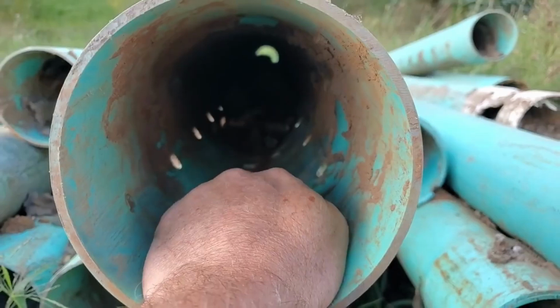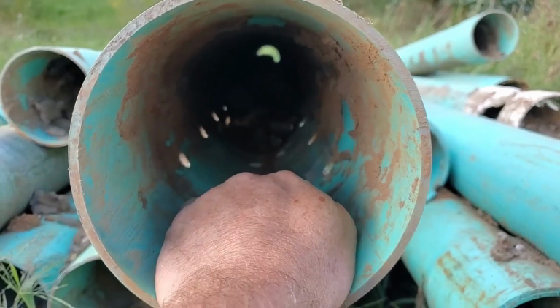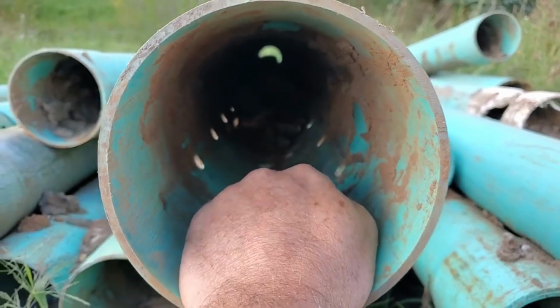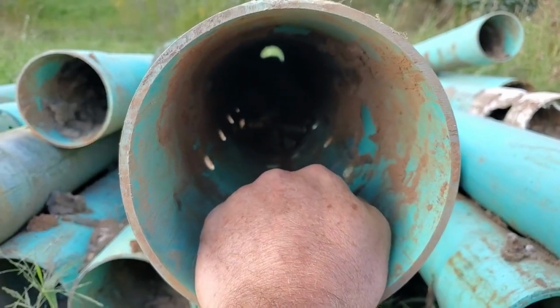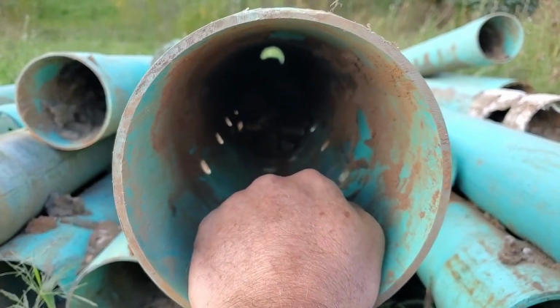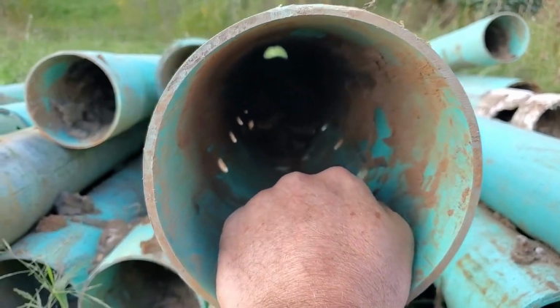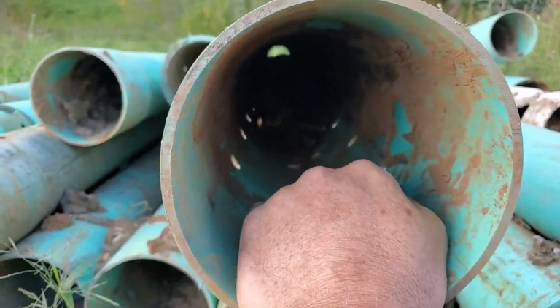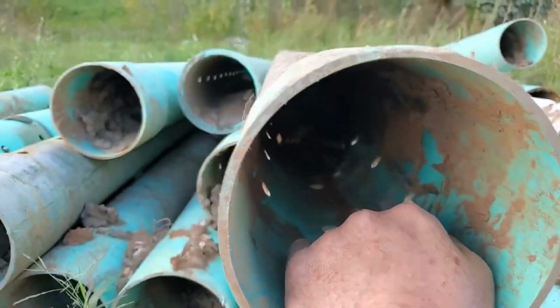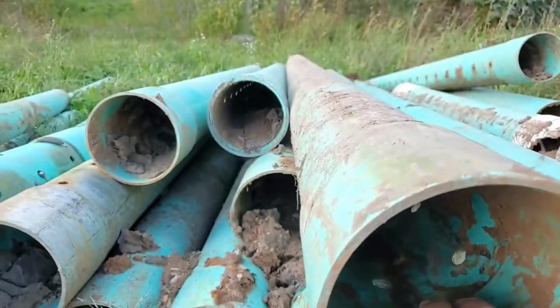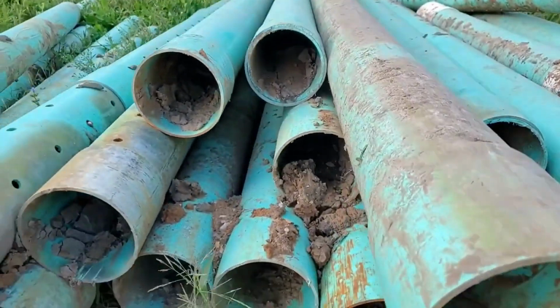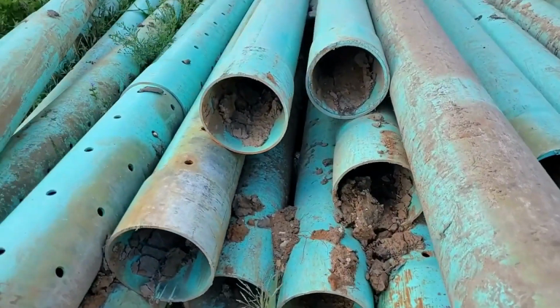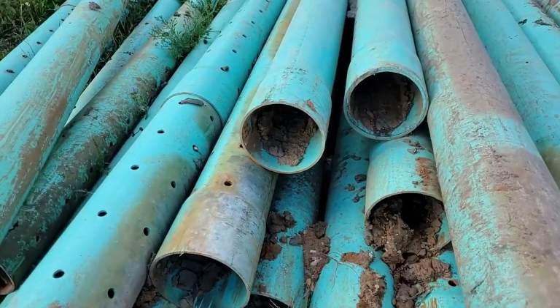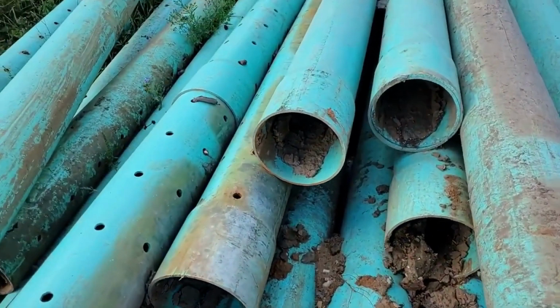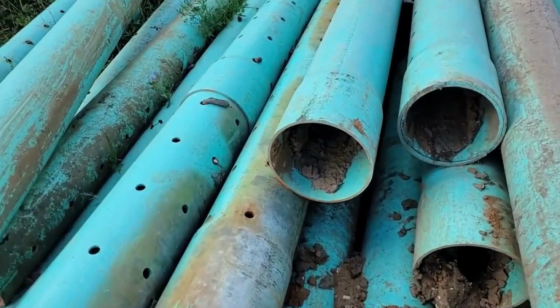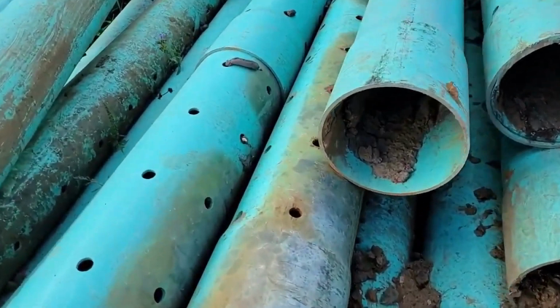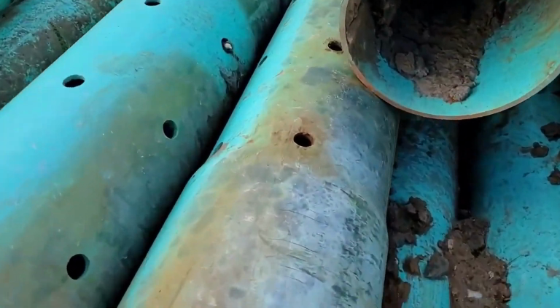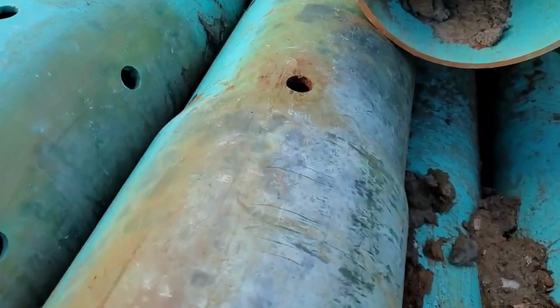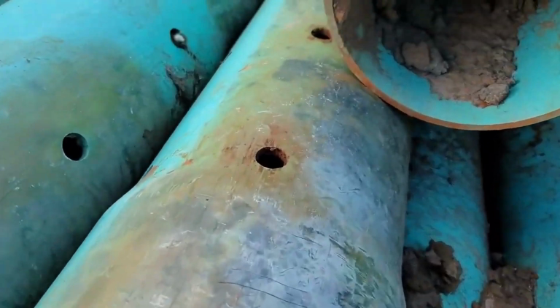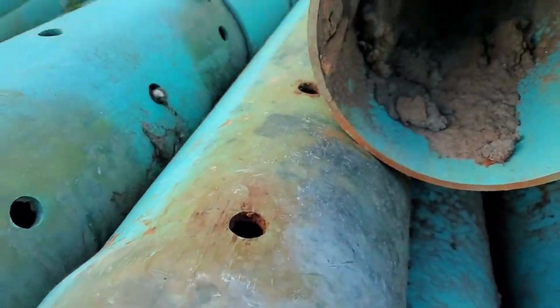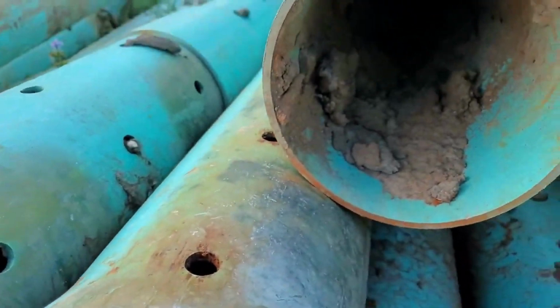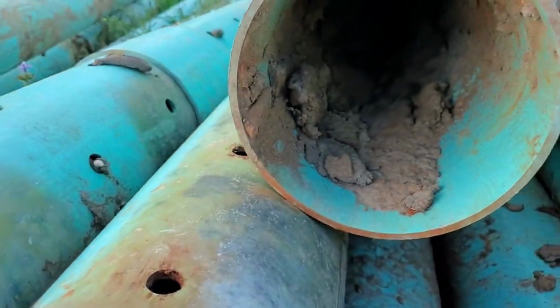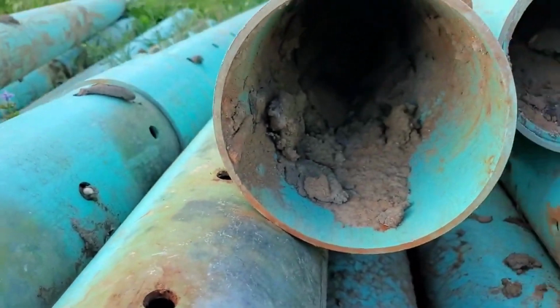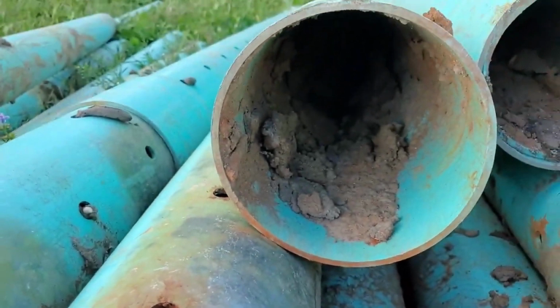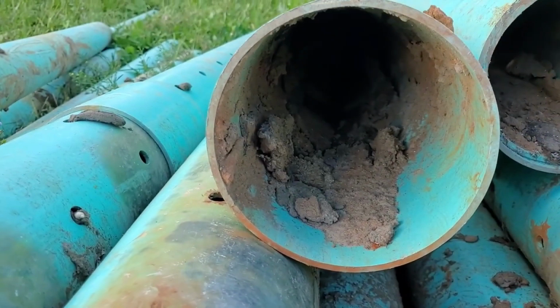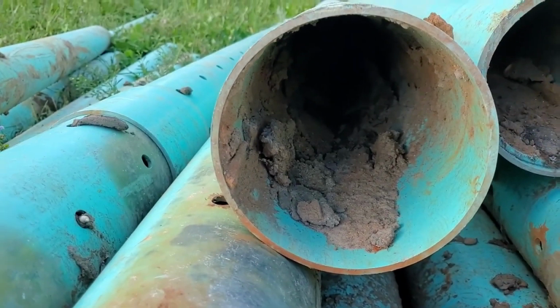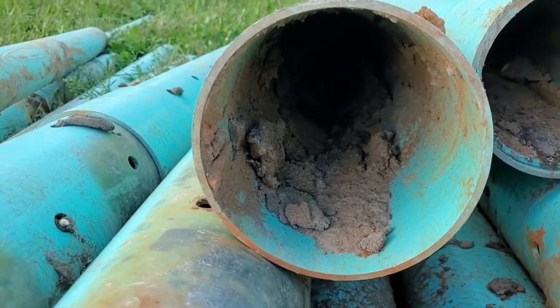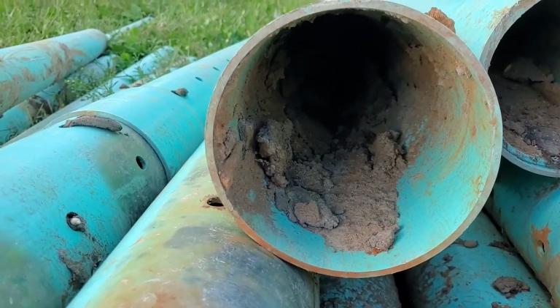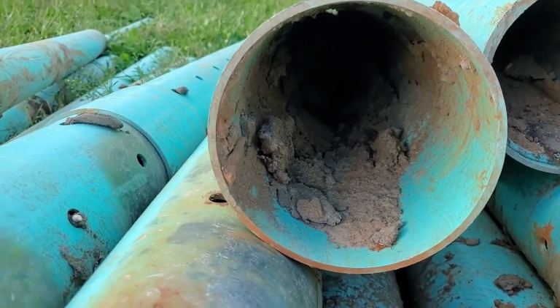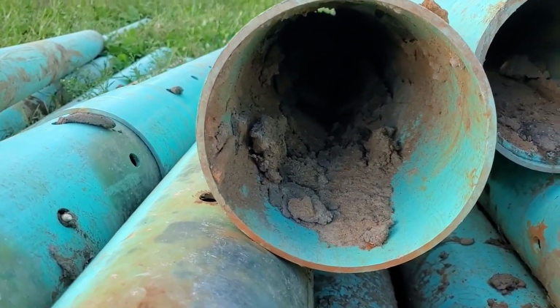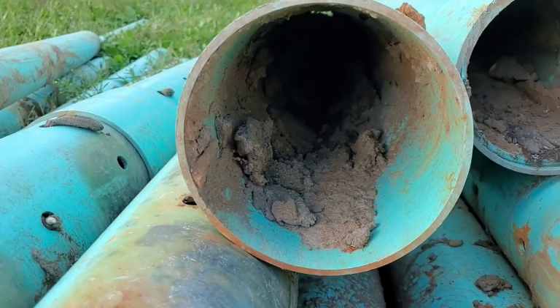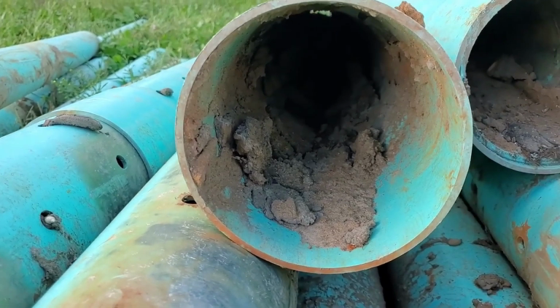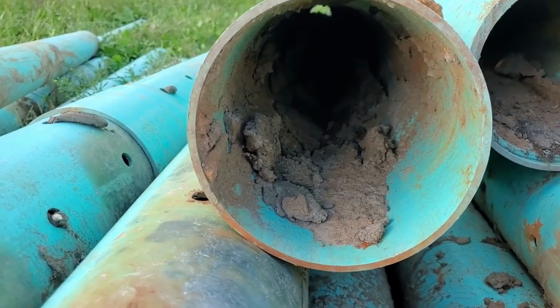This was installed on a 2% slope, and everybody wants to say PVC pipe doesn't silt up. Well, I don't know what to tell you, because this system cost the community tens of thousands of dollars.